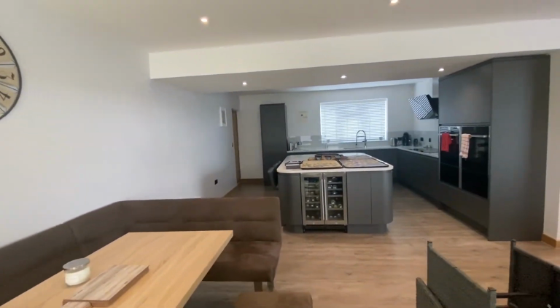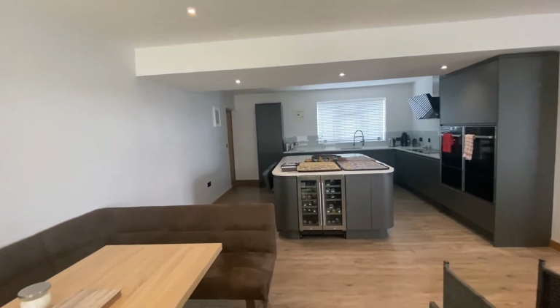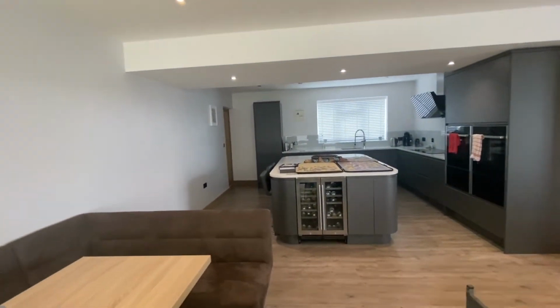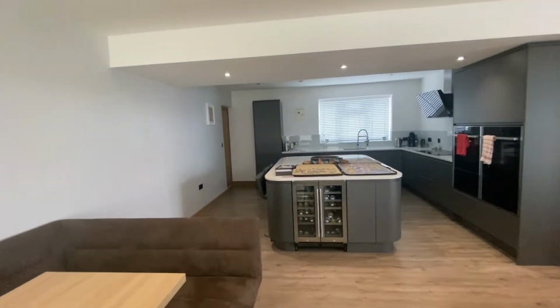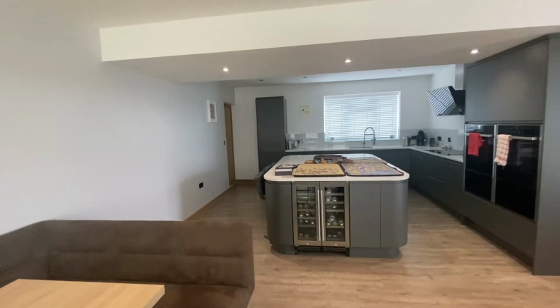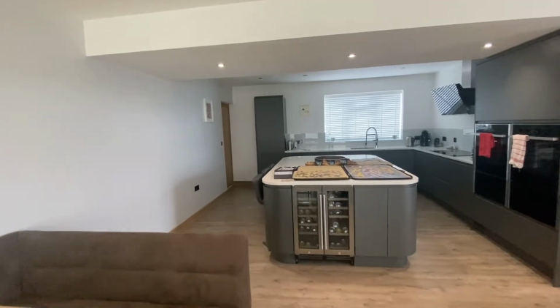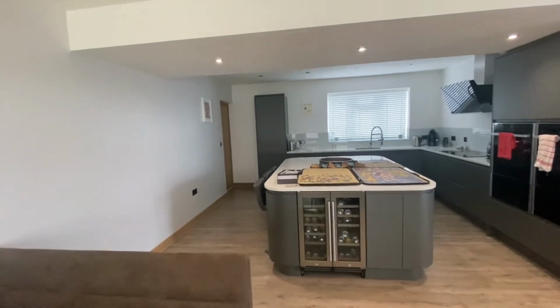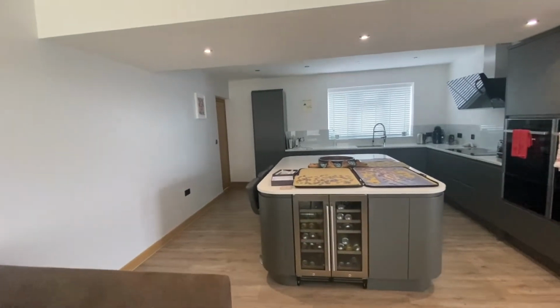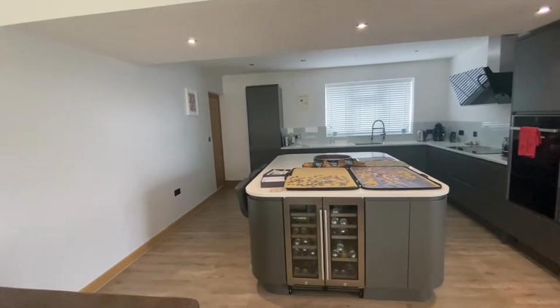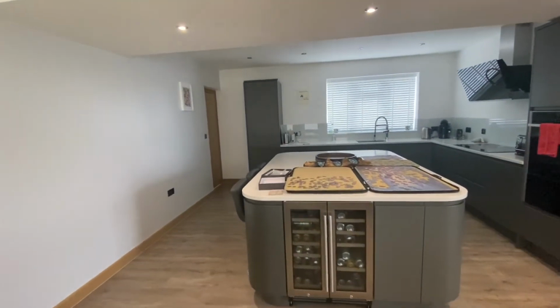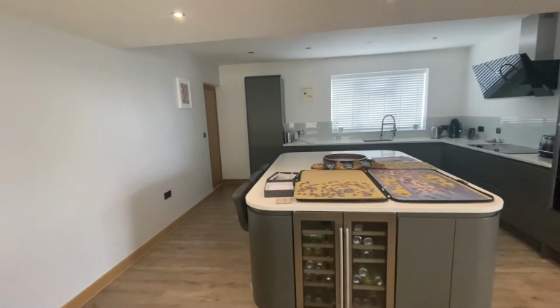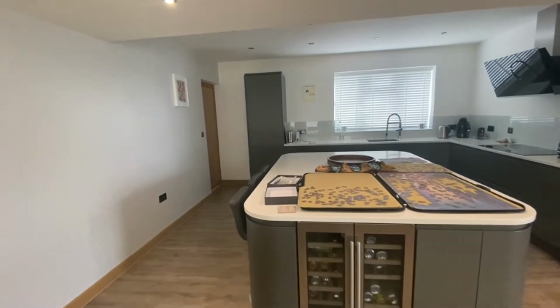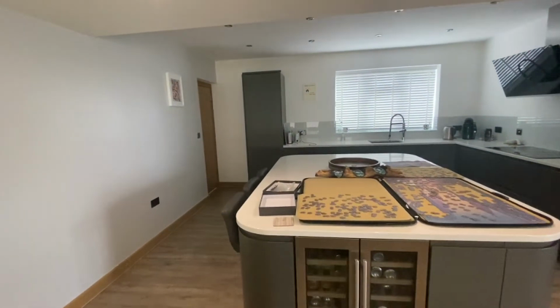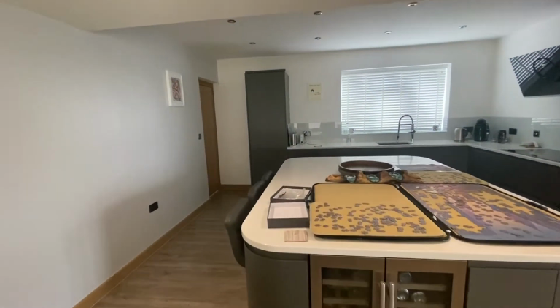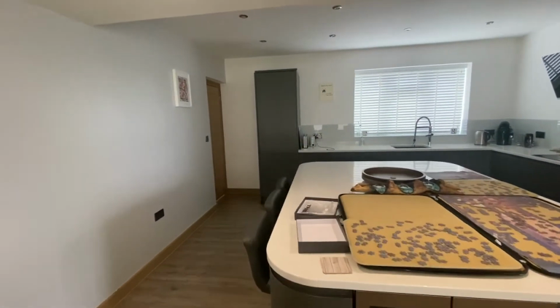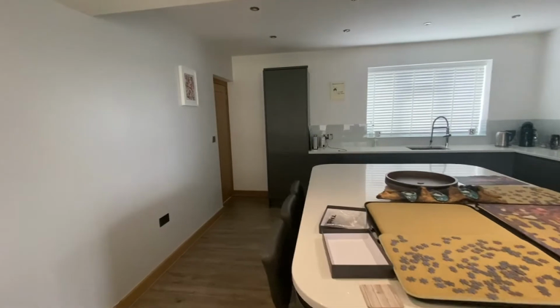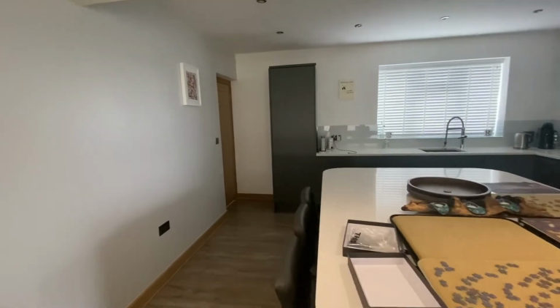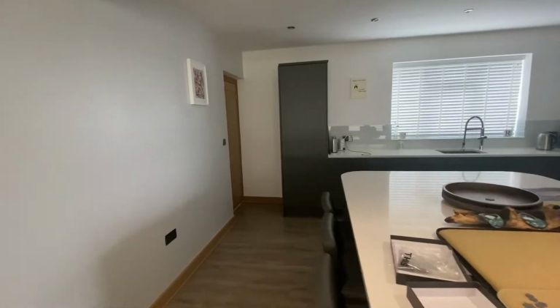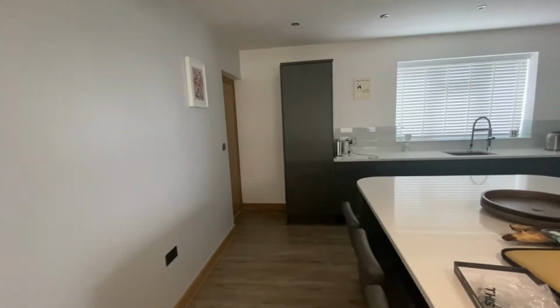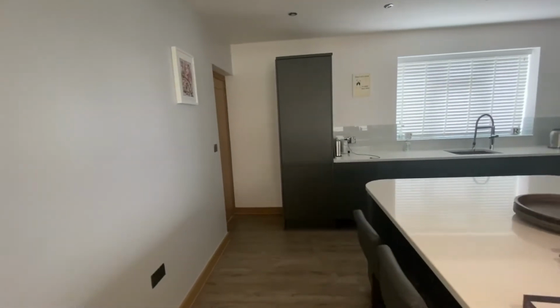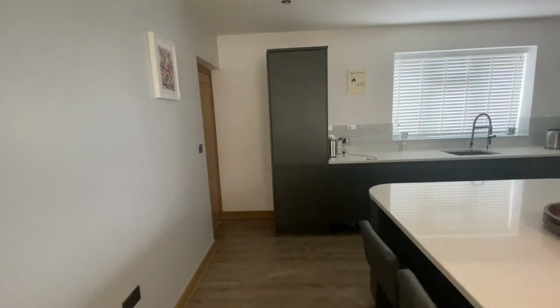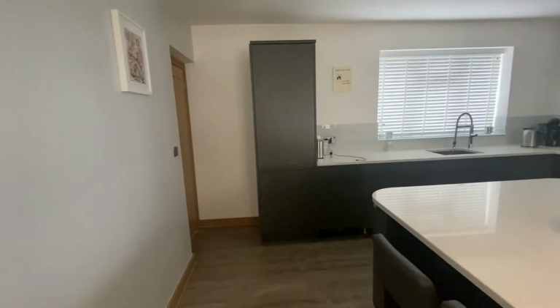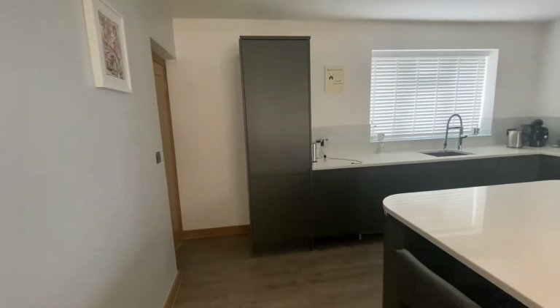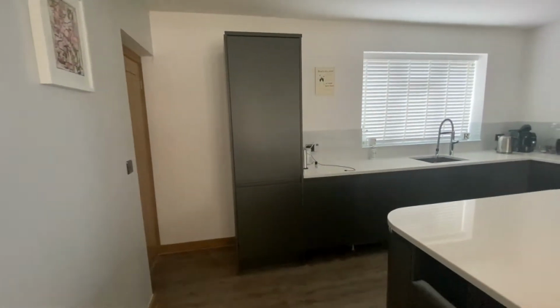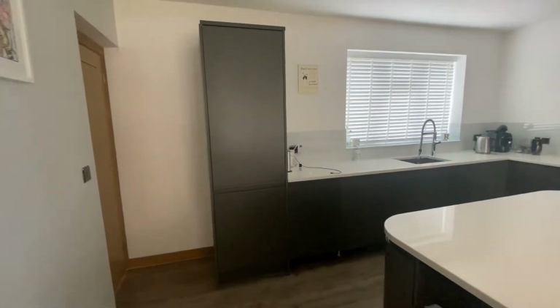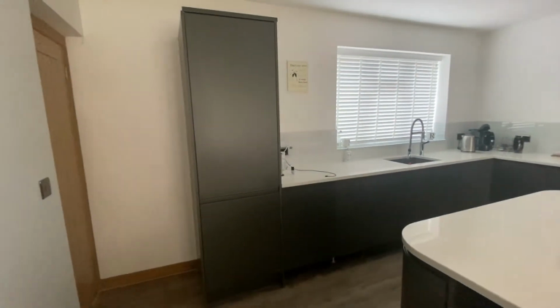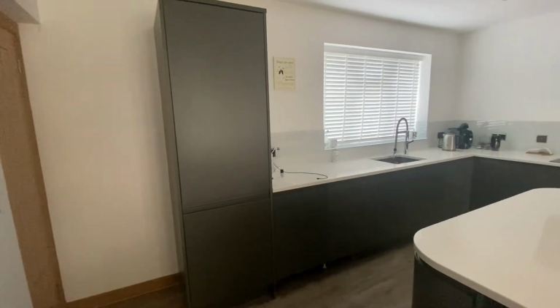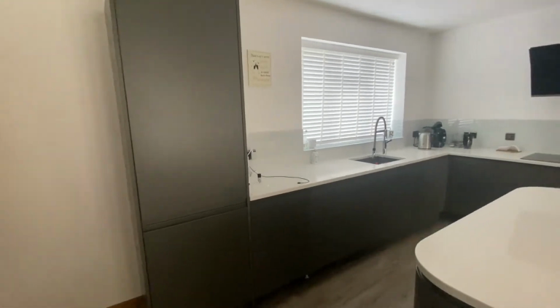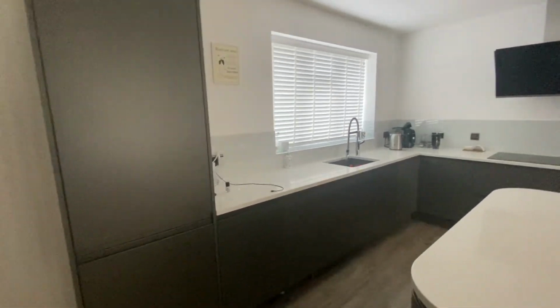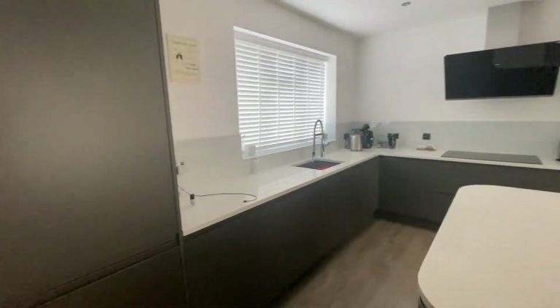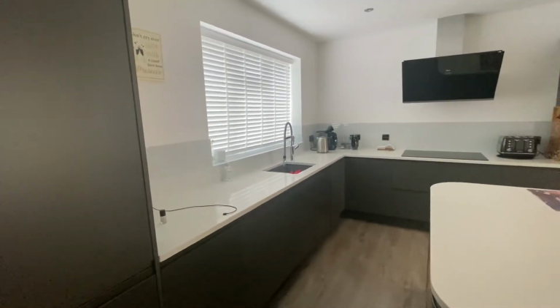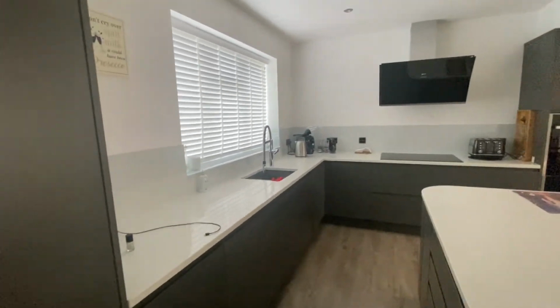These spaces in turn flow to the high quality luxury kitchen, which has quartz work surfaces and a comprehensive range of built-in appliances.